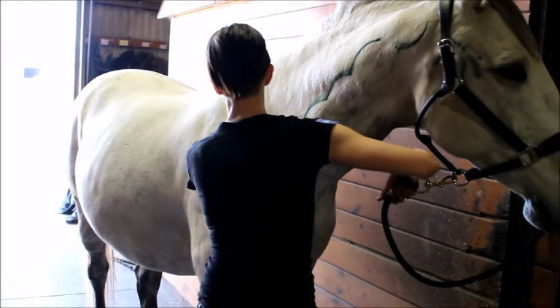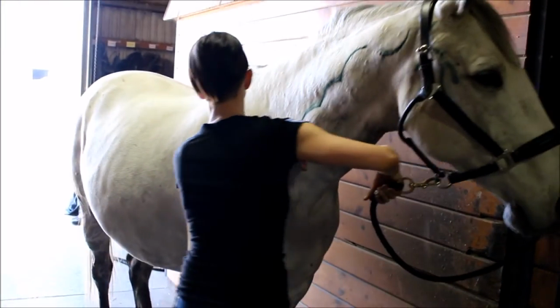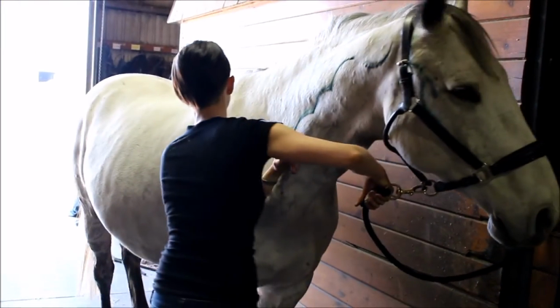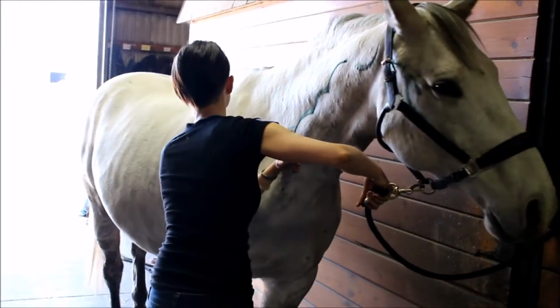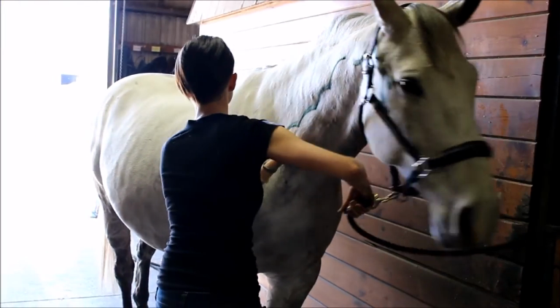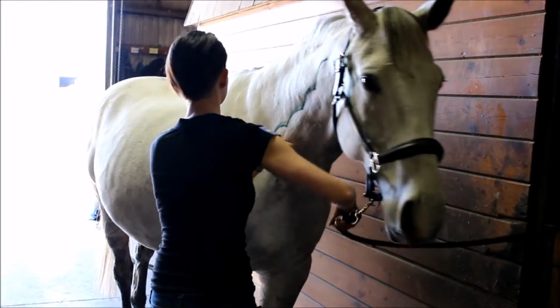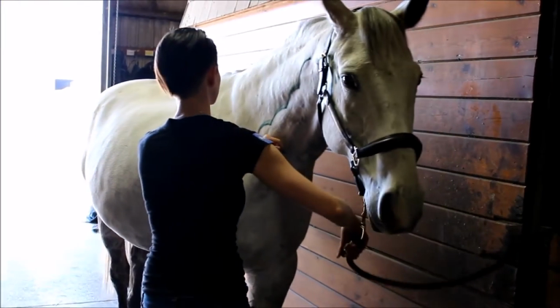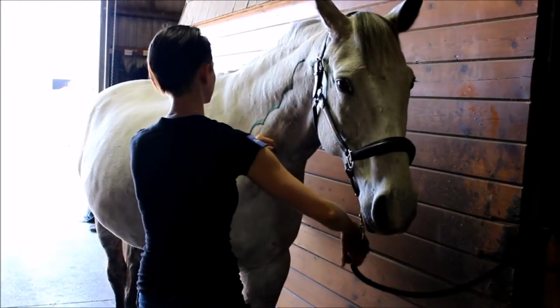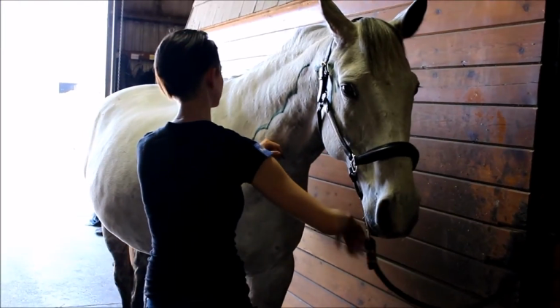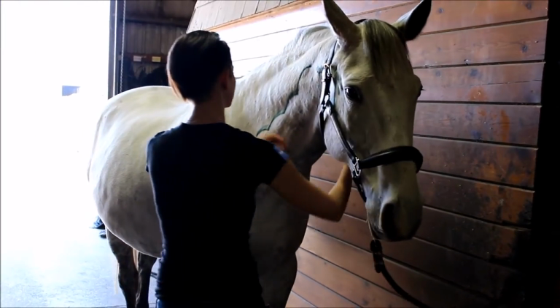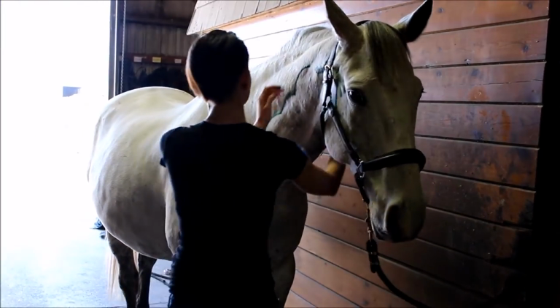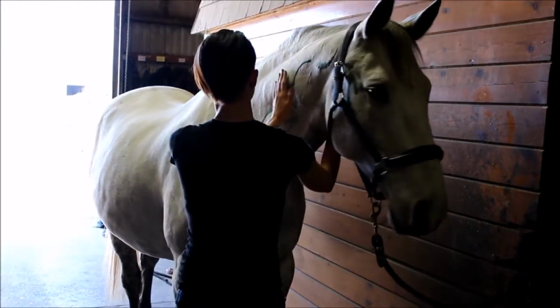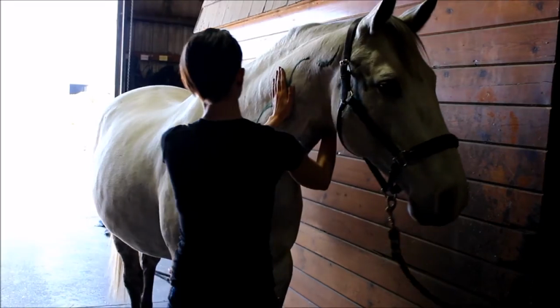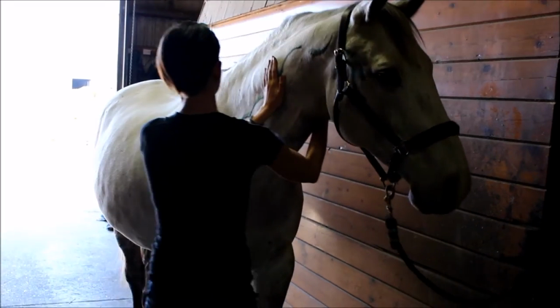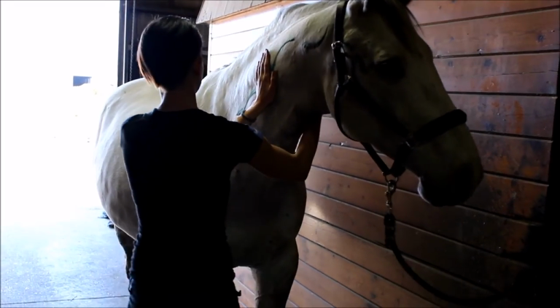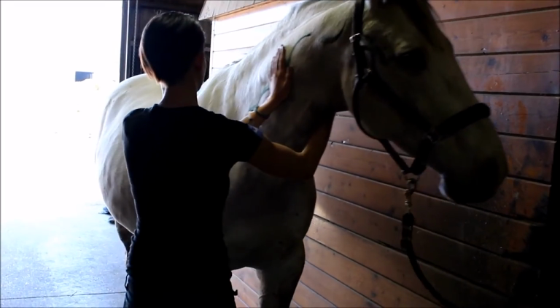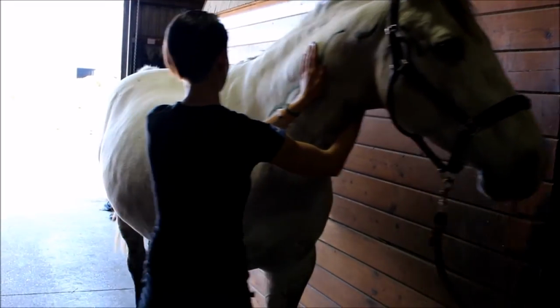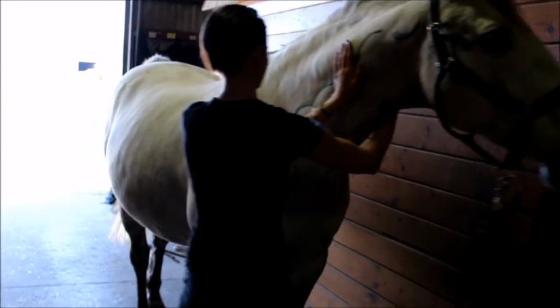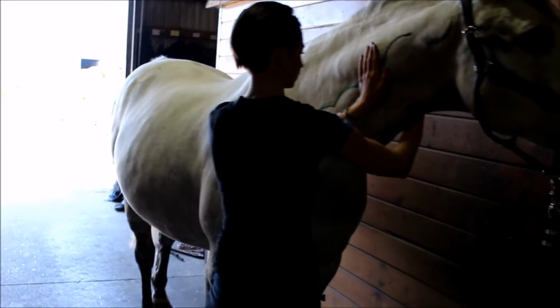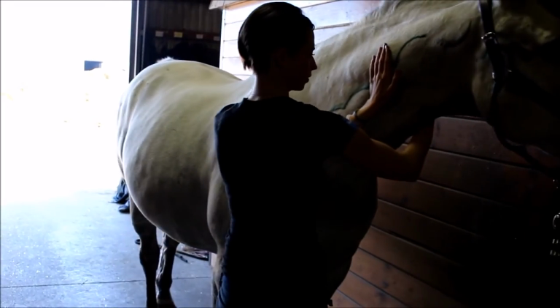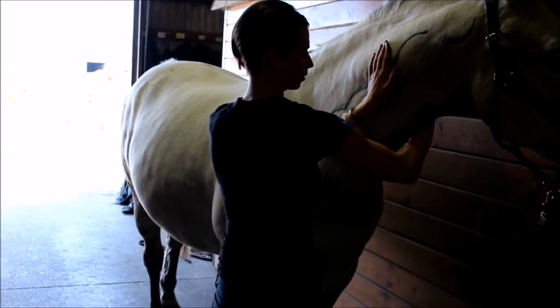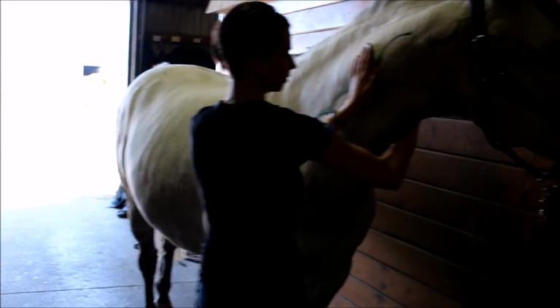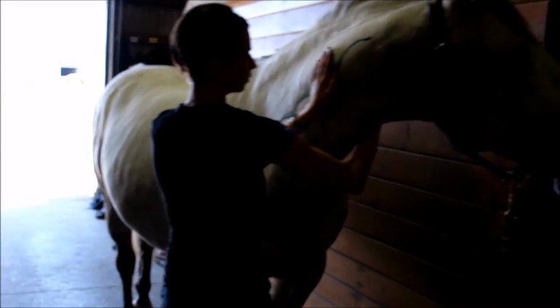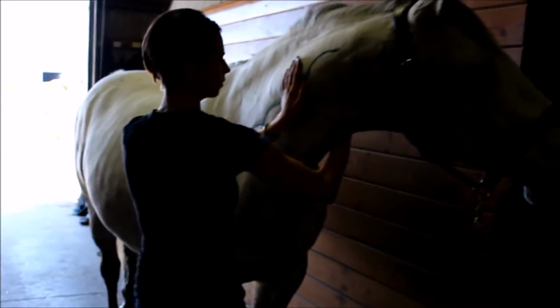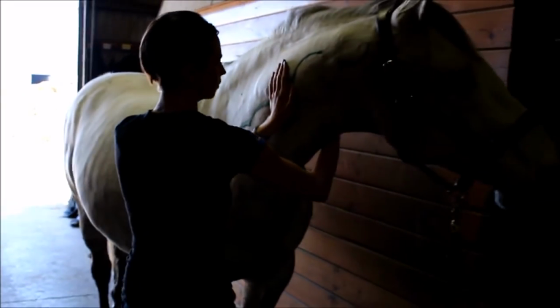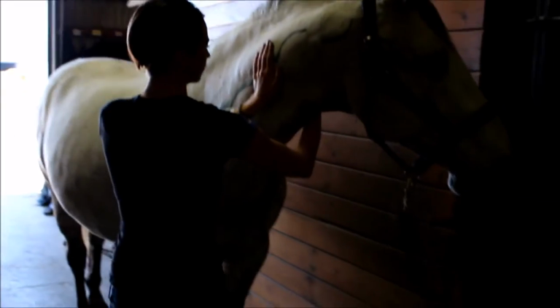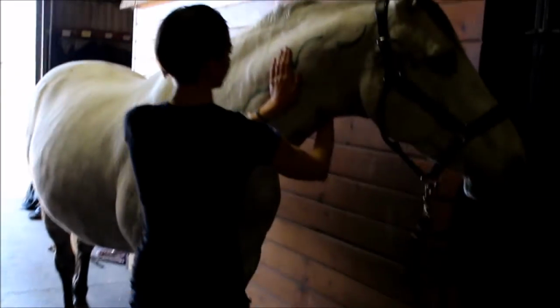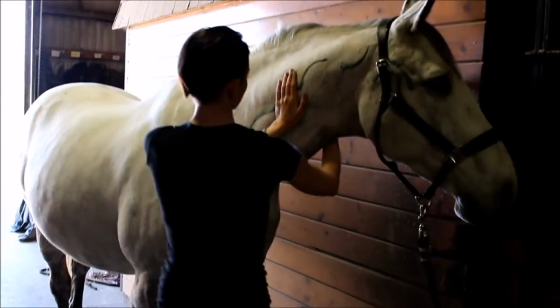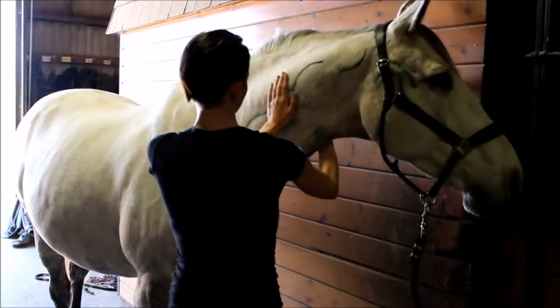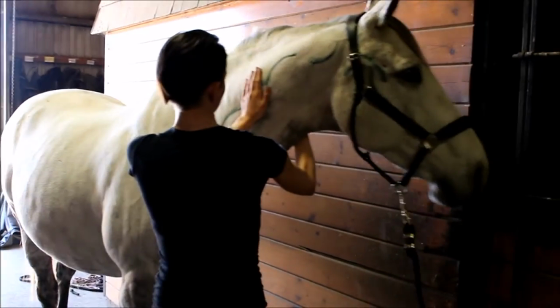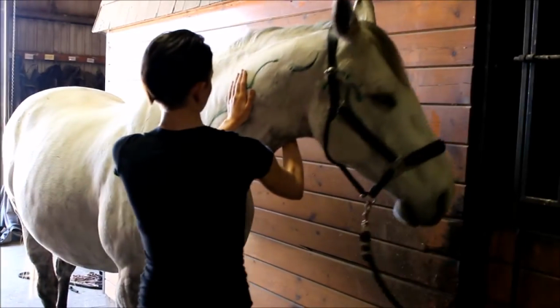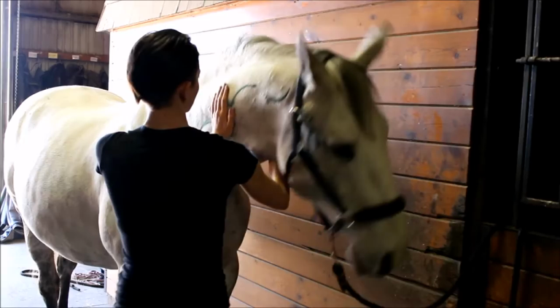Keep a balanced stance for yourself and make sure you are in a safe area. I would probably not have the horse tied up for this one, as sometimes their necks can be quite sensitive.